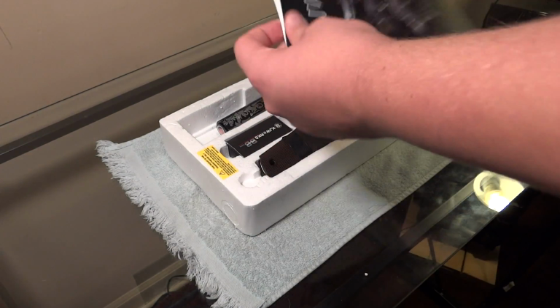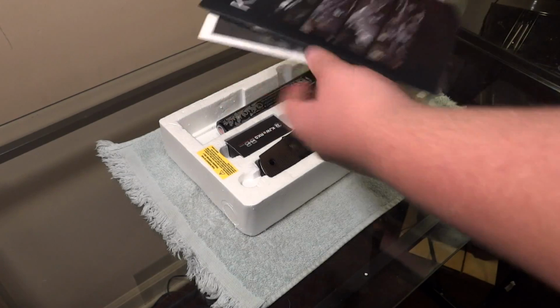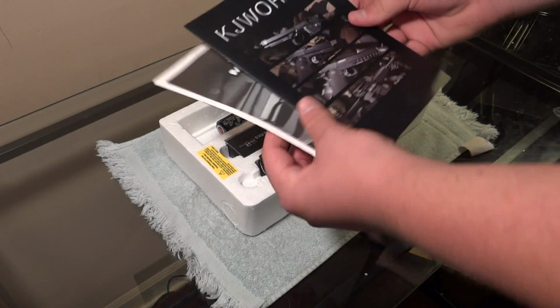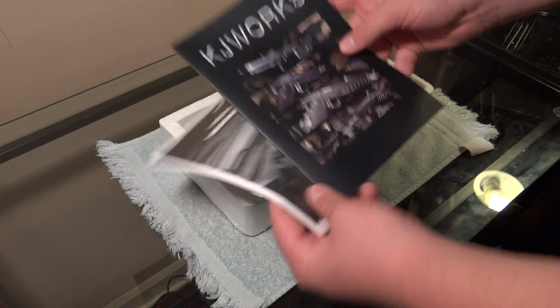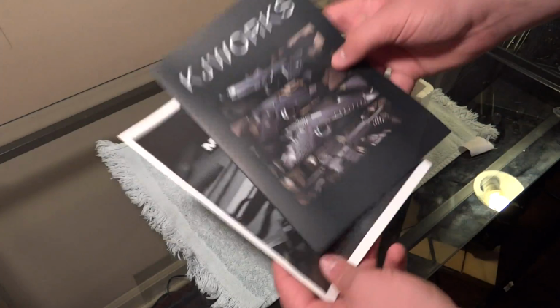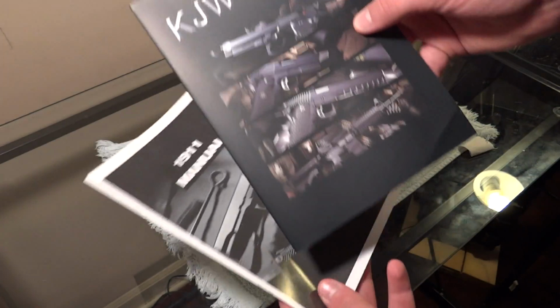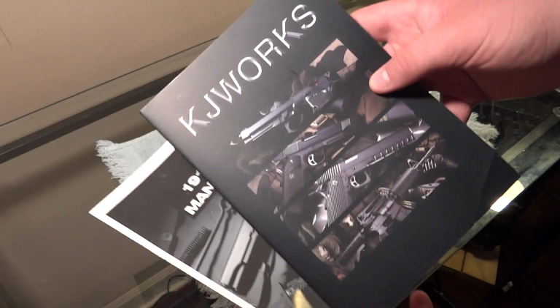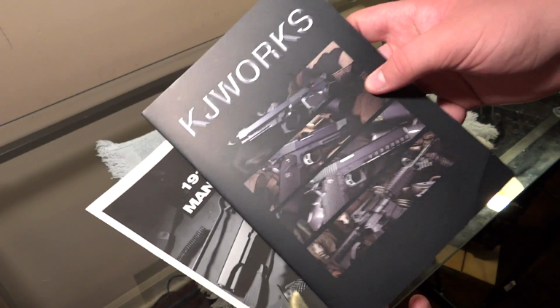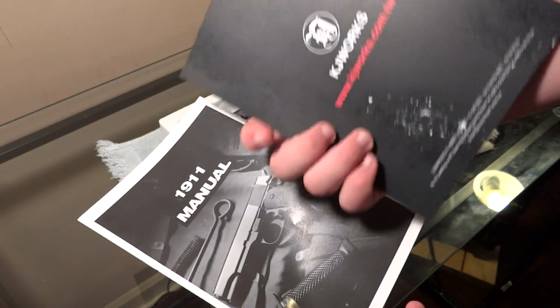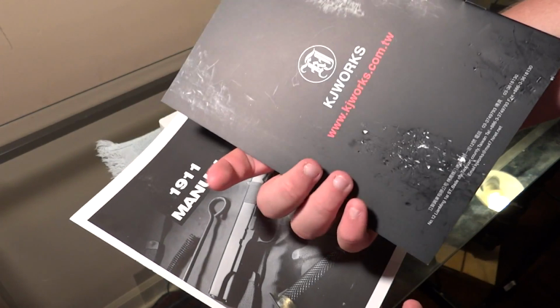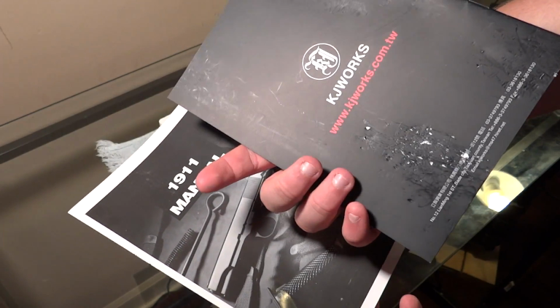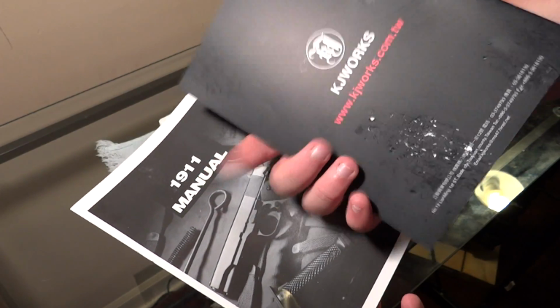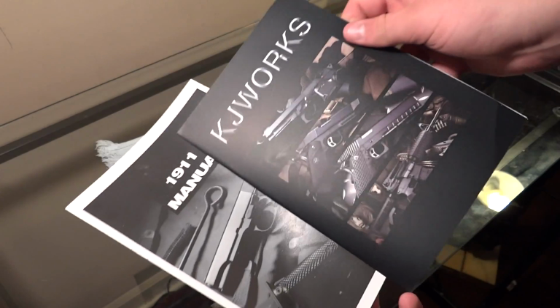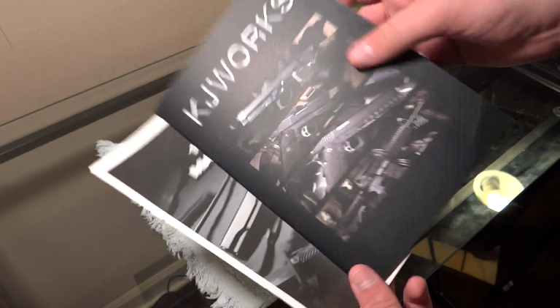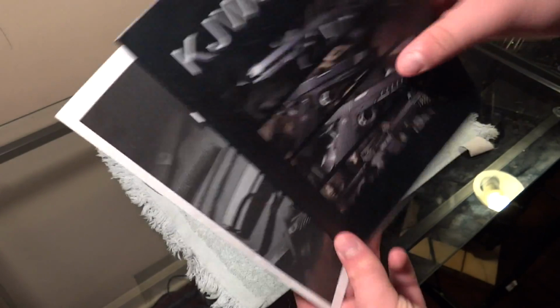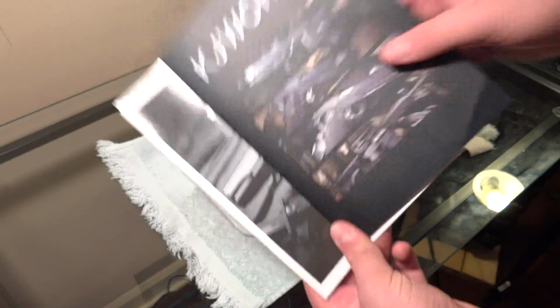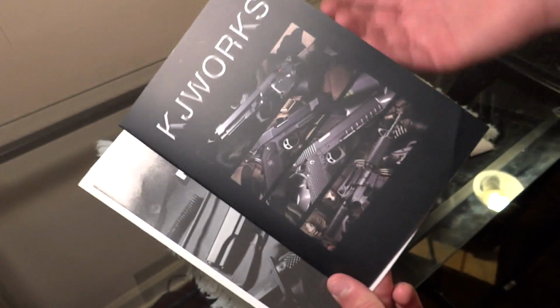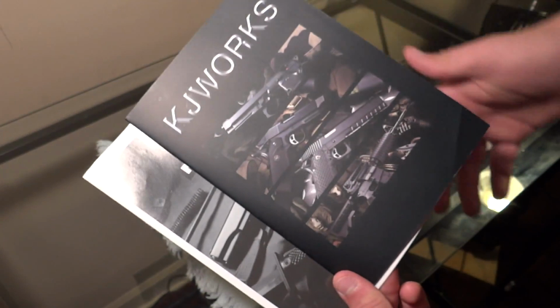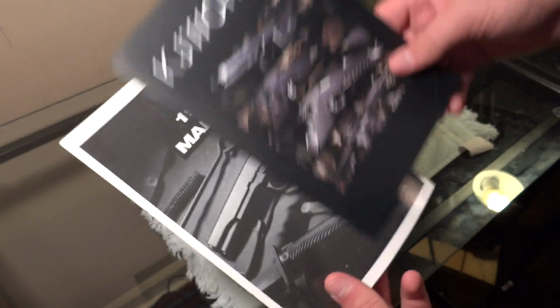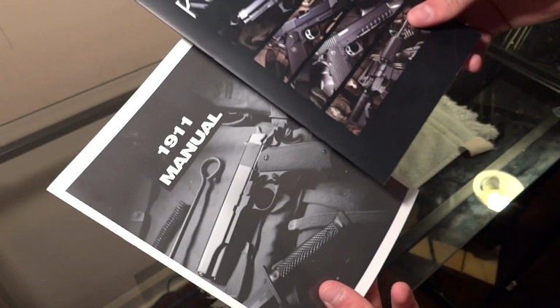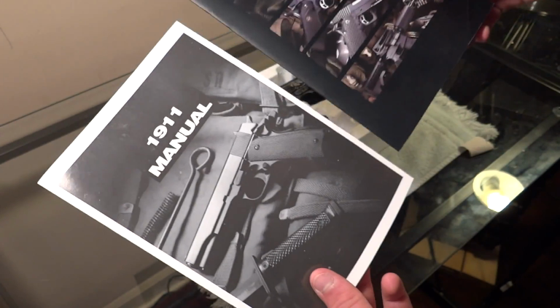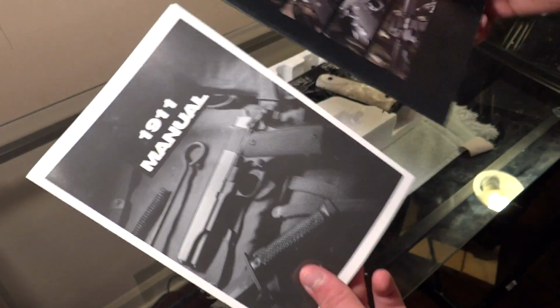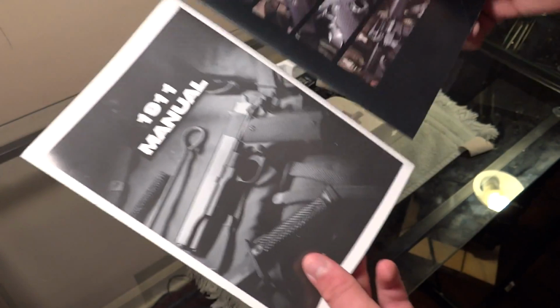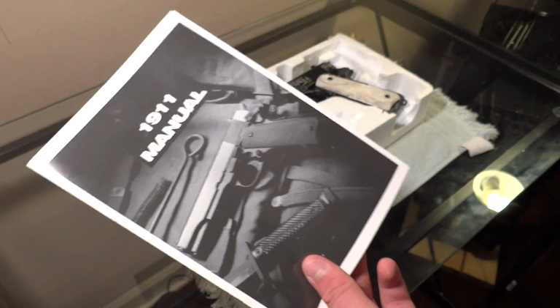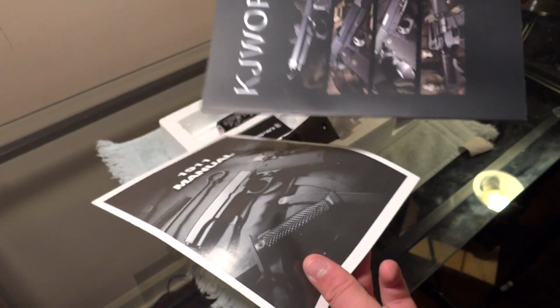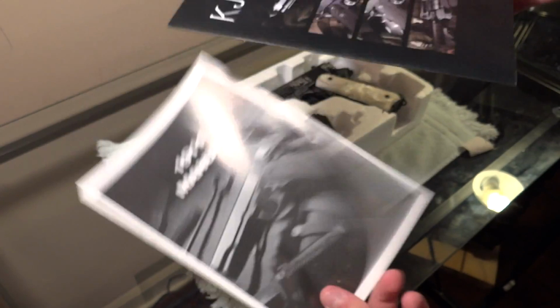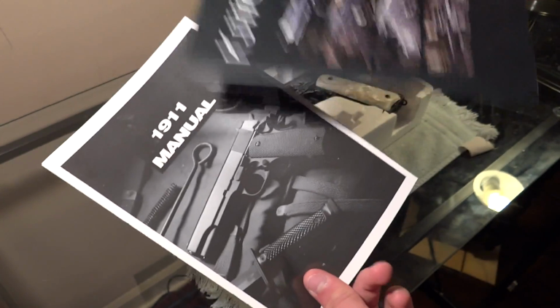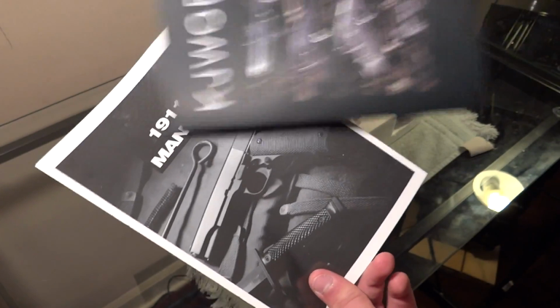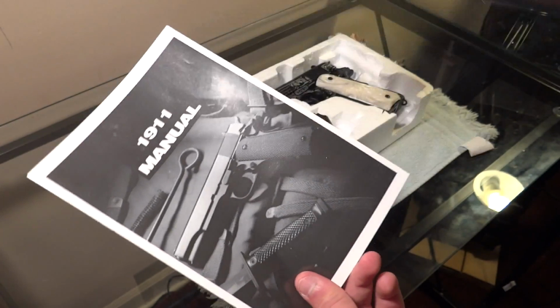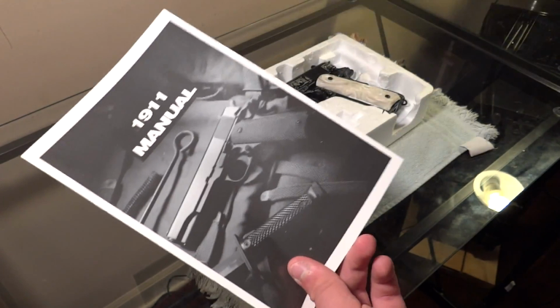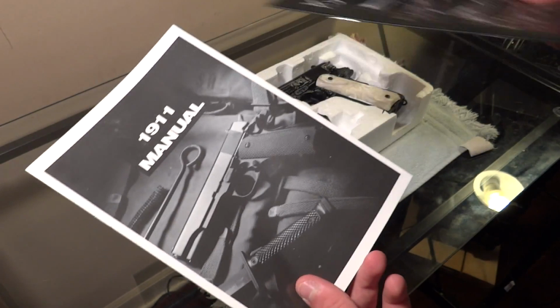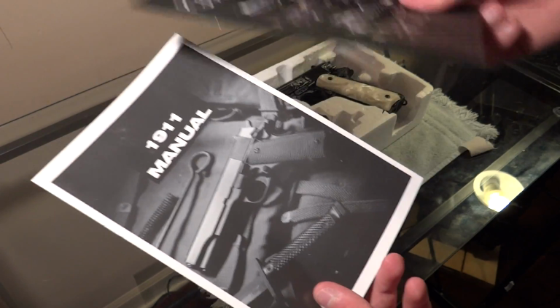First thing out of the box, you've got your KJW Works — pretty cool — what I guess is just a little picture book, and a 1911 manual. So there you go. I have a 1911 now.